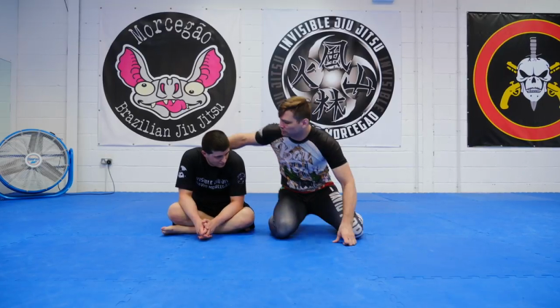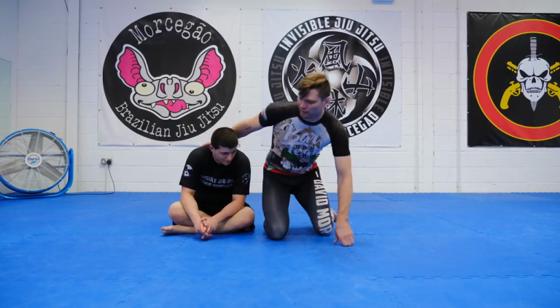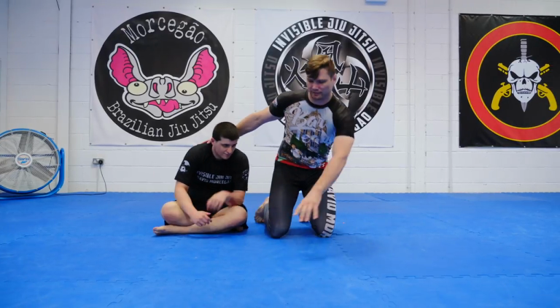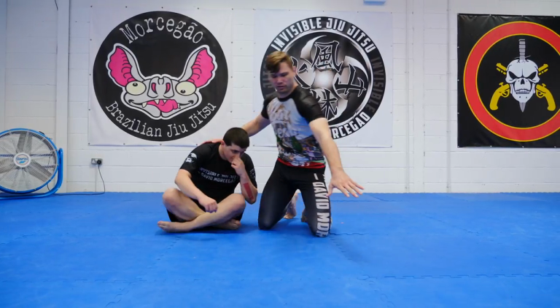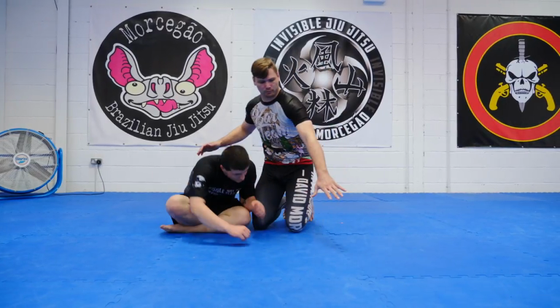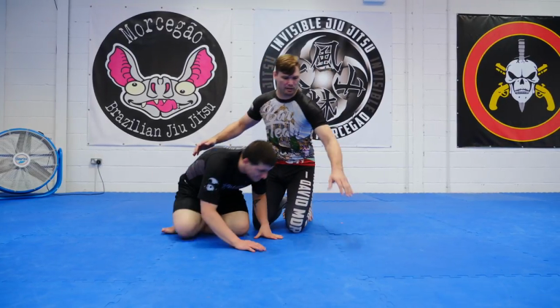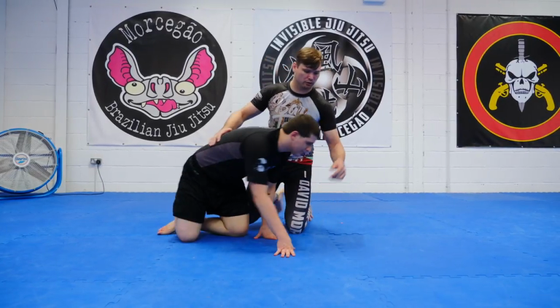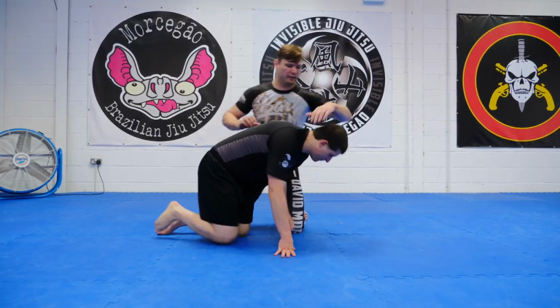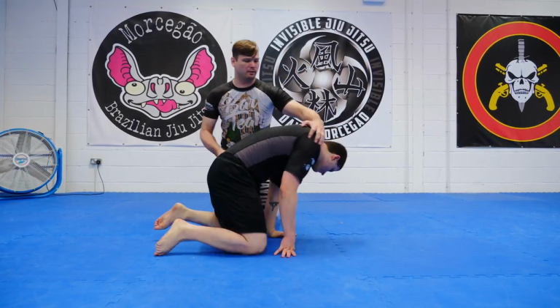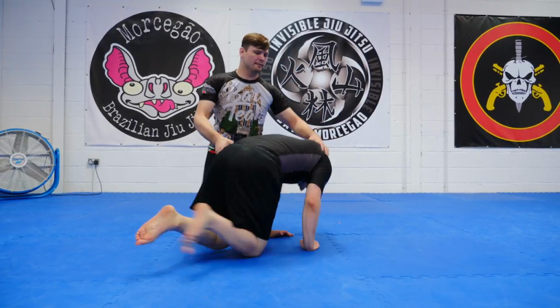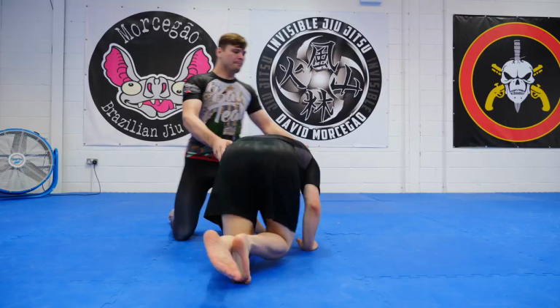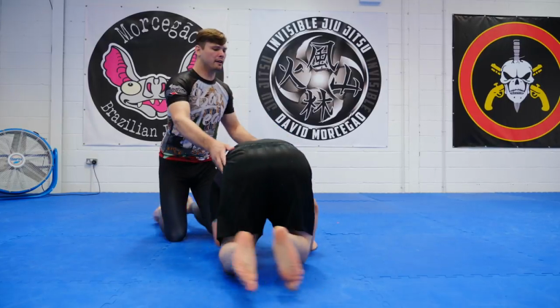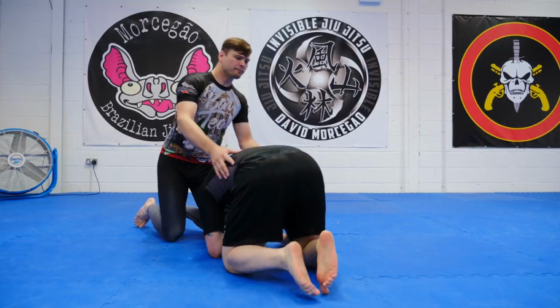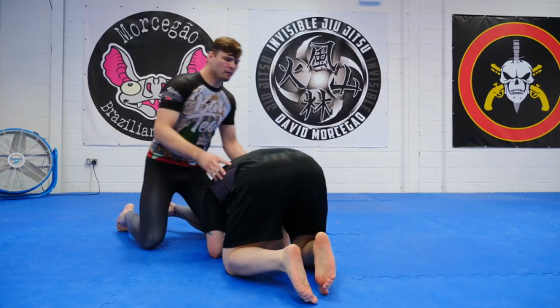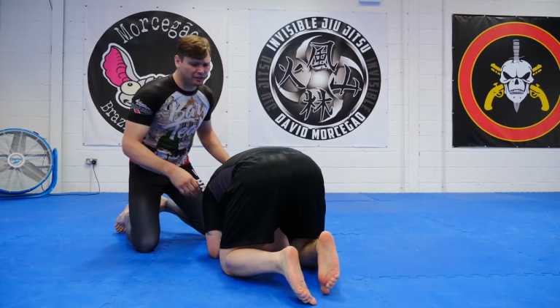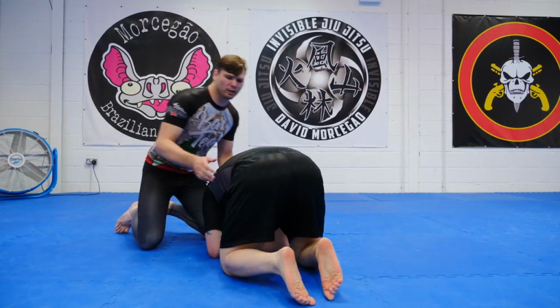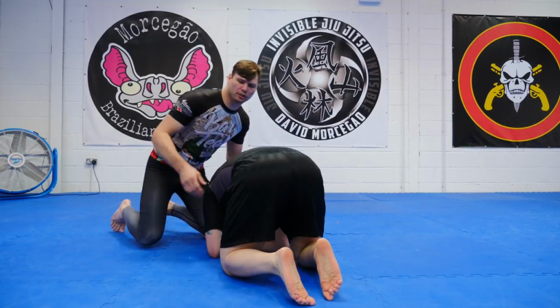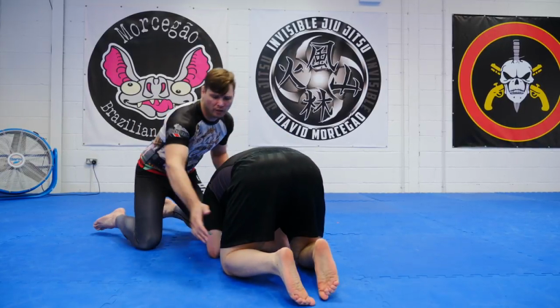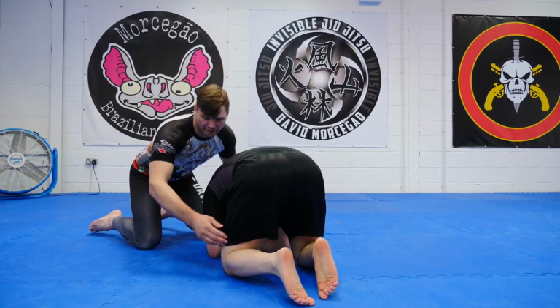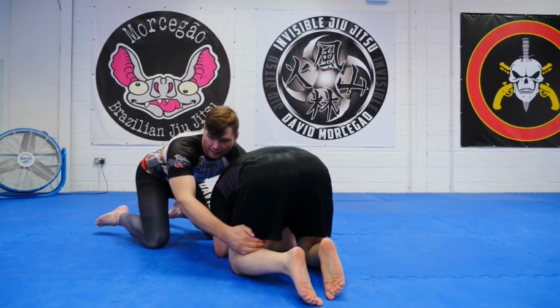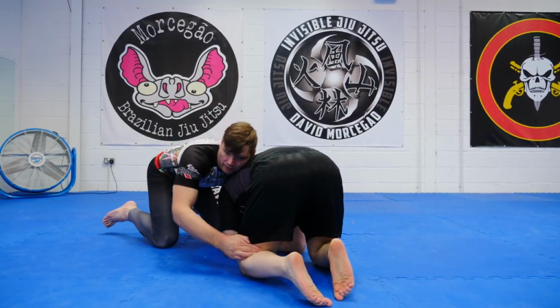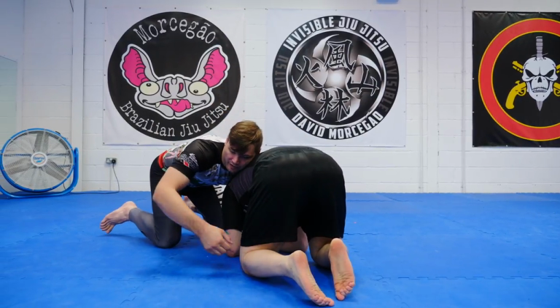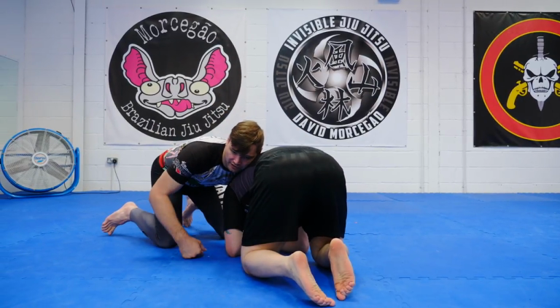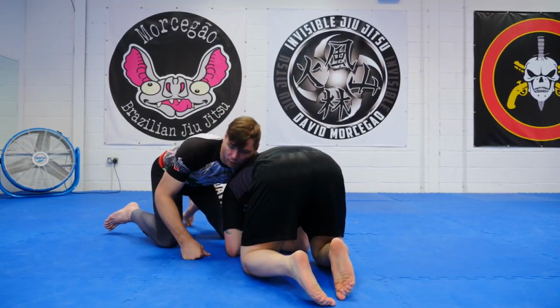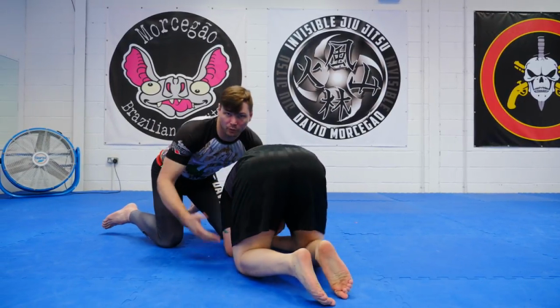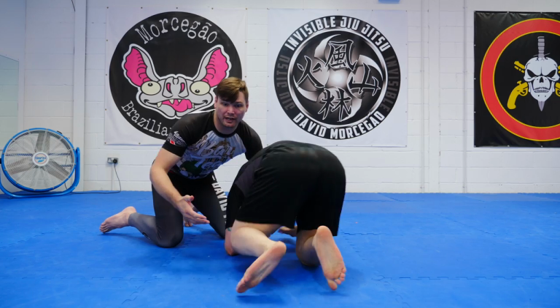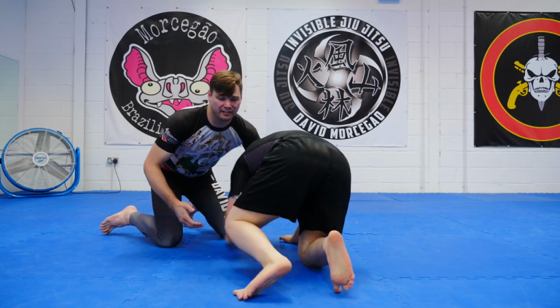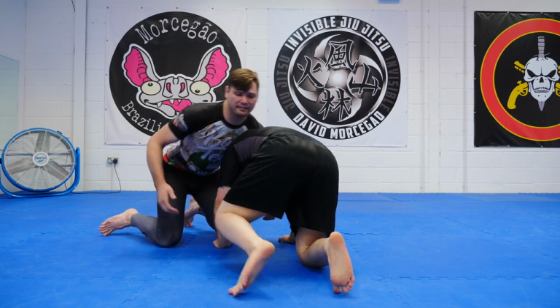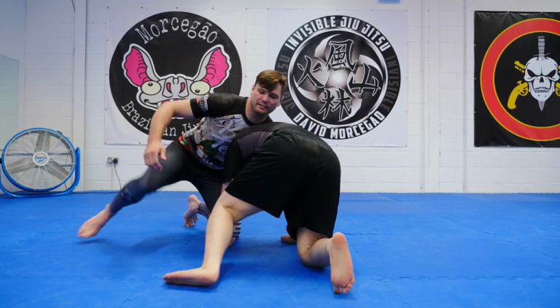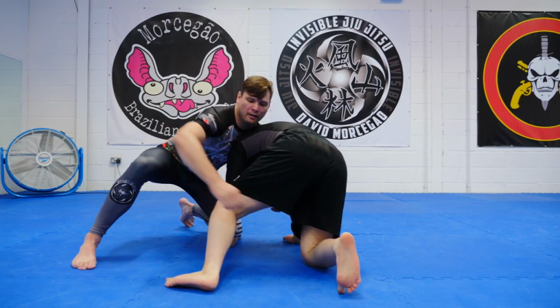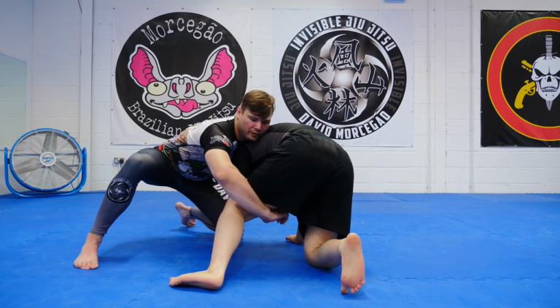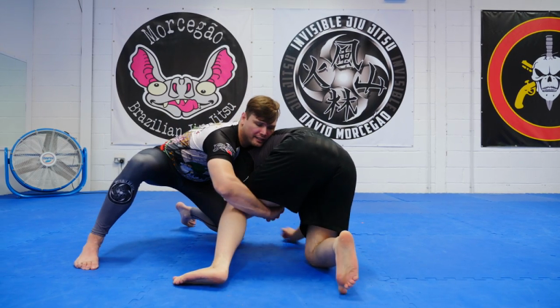What it's going to look like is this: as Shiro comes to kind of turtle facing me here. Sometimes we end up in turtle whether he's here or he puts the leg up. If he puts the leg up it's even easier.